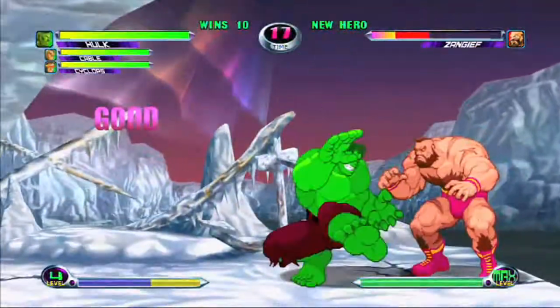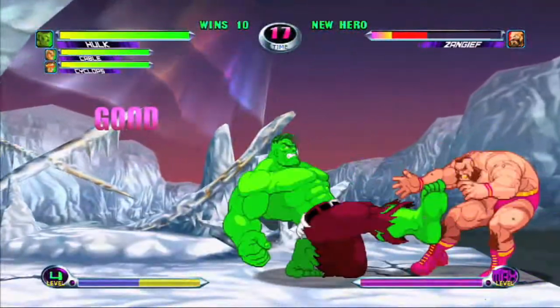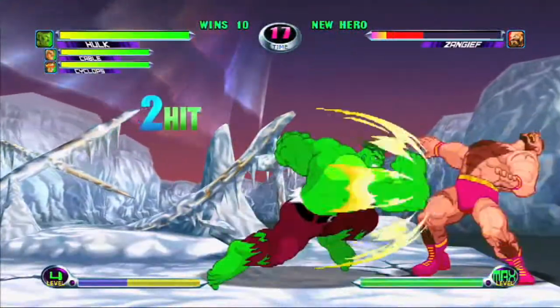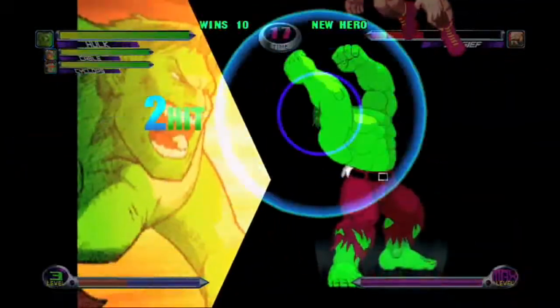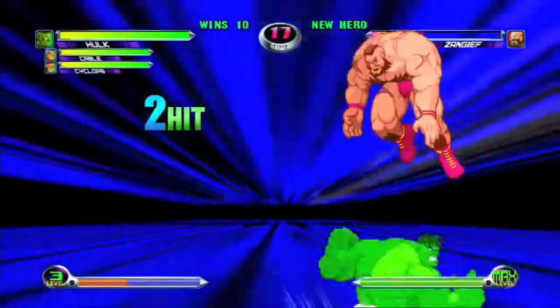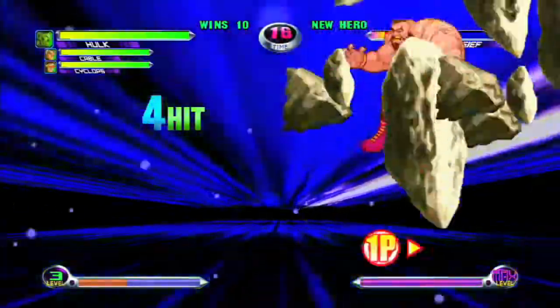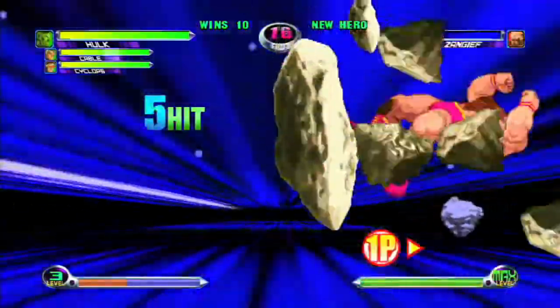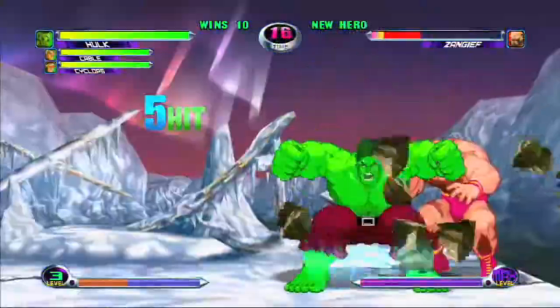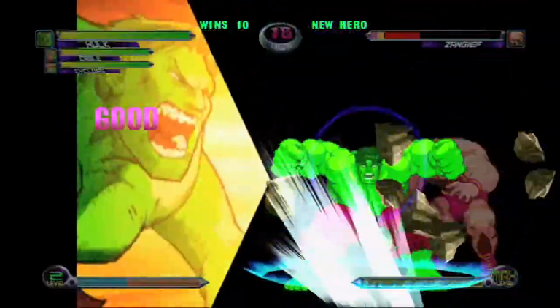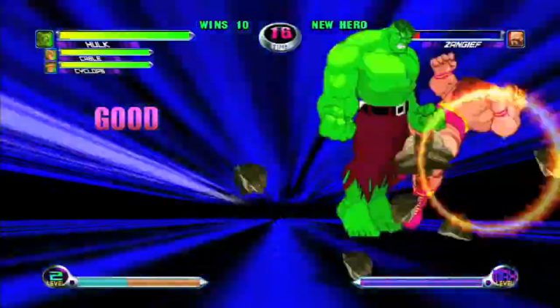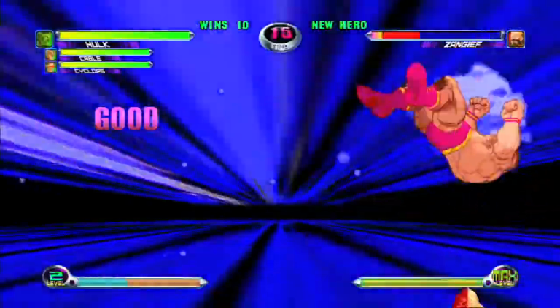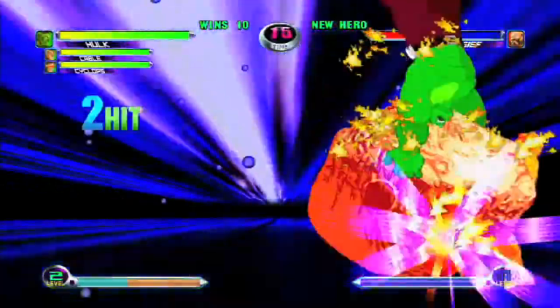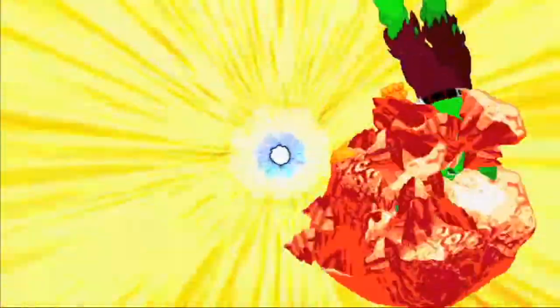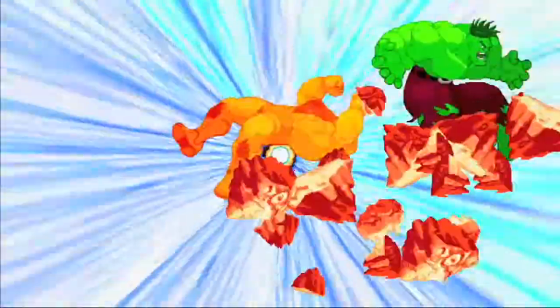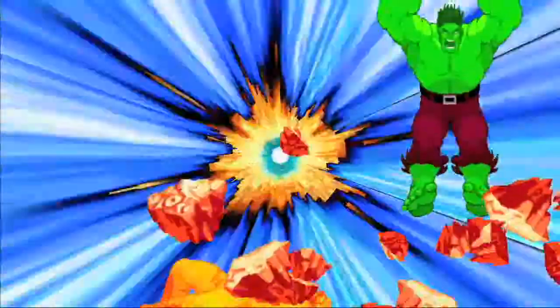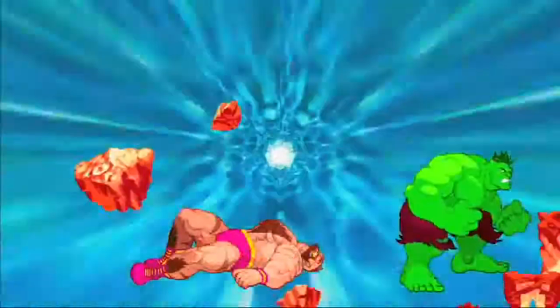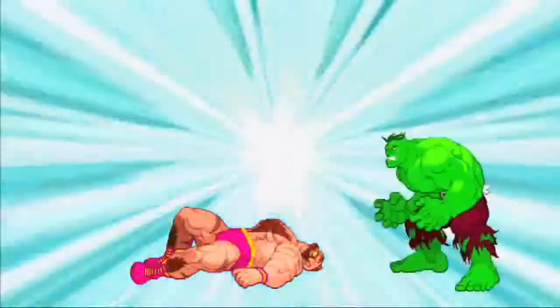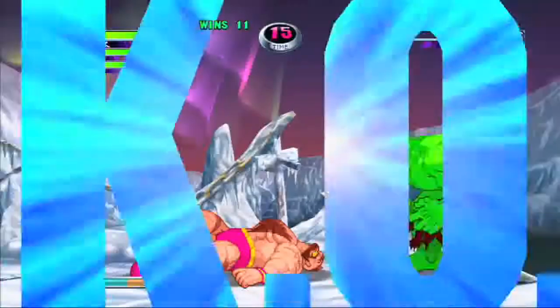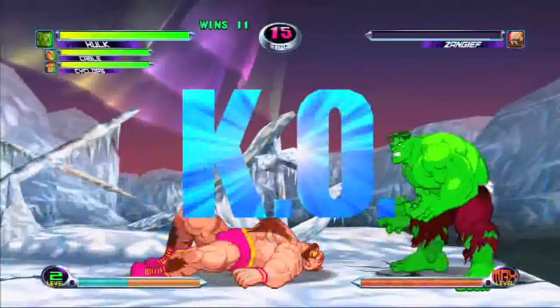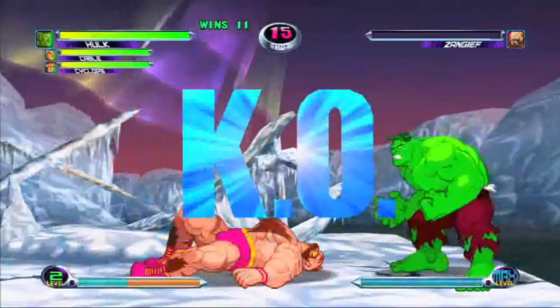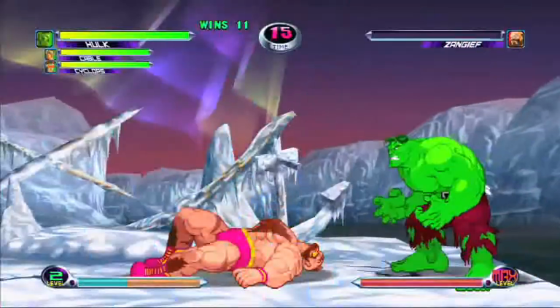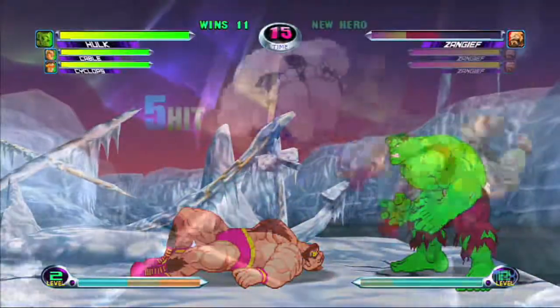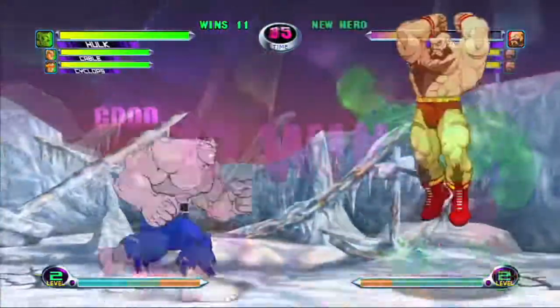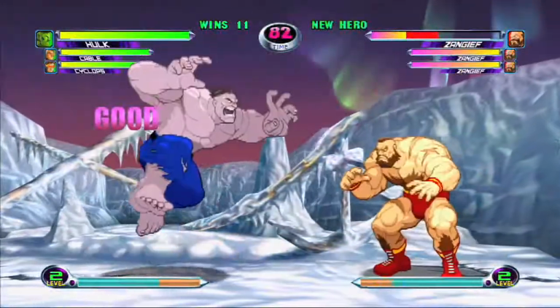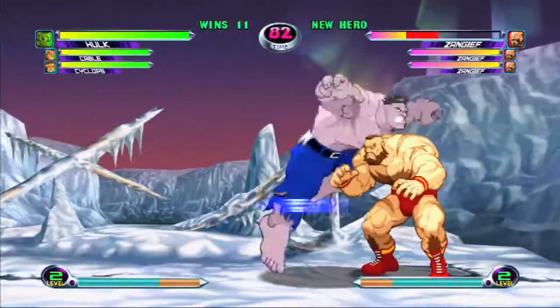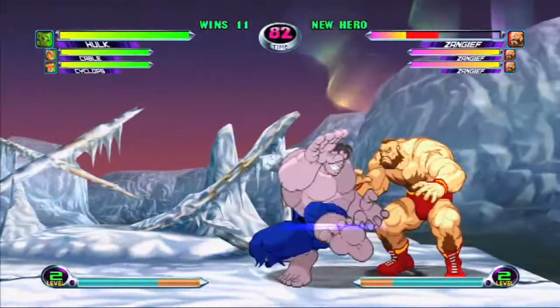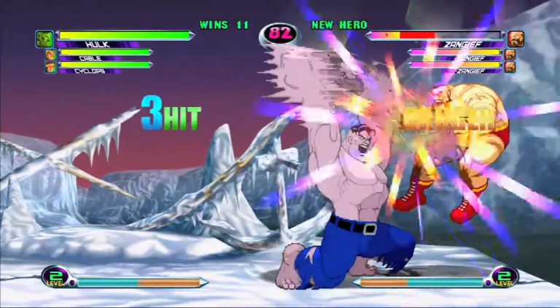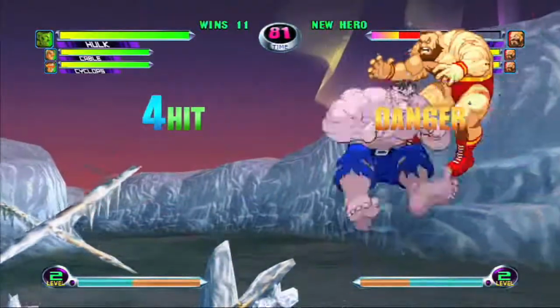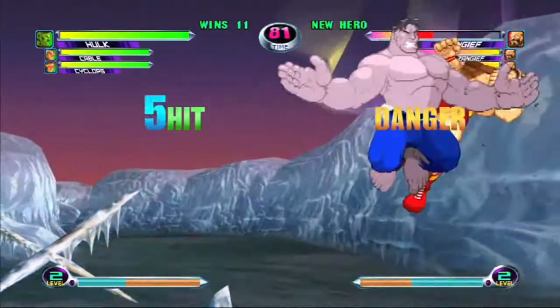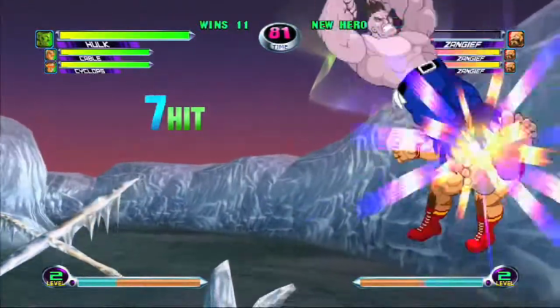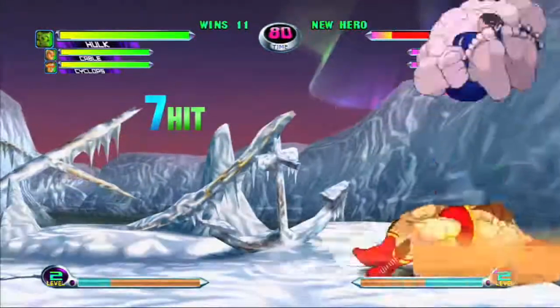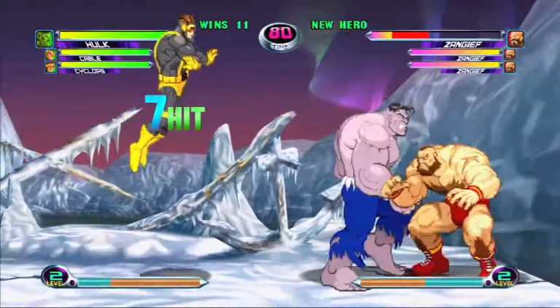Like most strong characters, you'll find that the Hulk is generally slow compared to other characters in the game. Although he does have three different hyper combos, his Hulk Smash is the one that's most safe against most characters, meaning that when you use it, if you hit or miss, you're not left open to another attack.